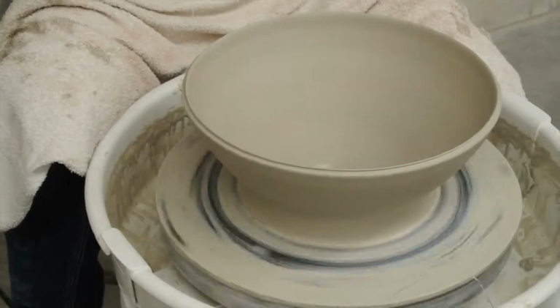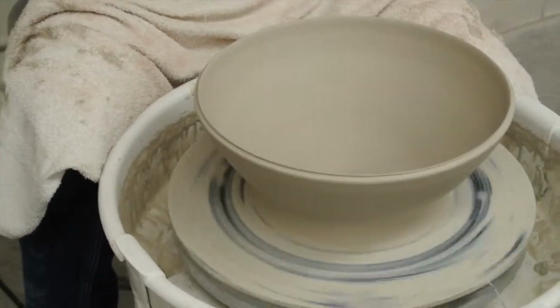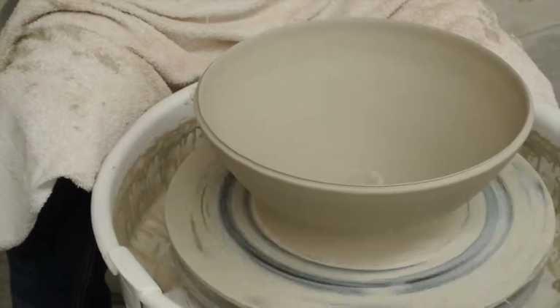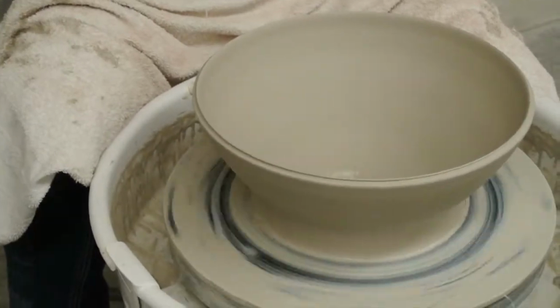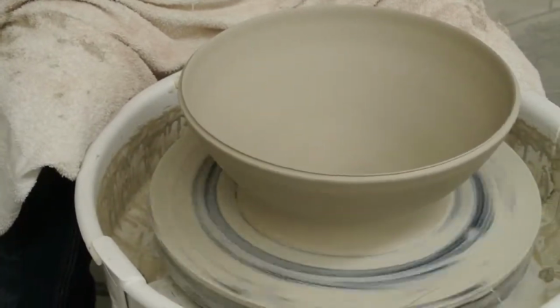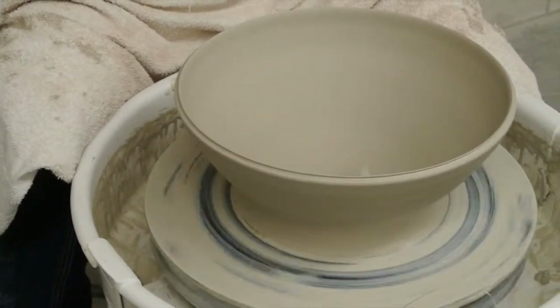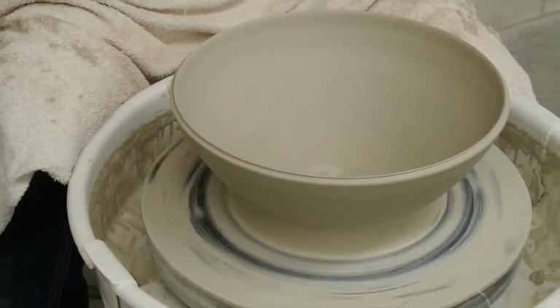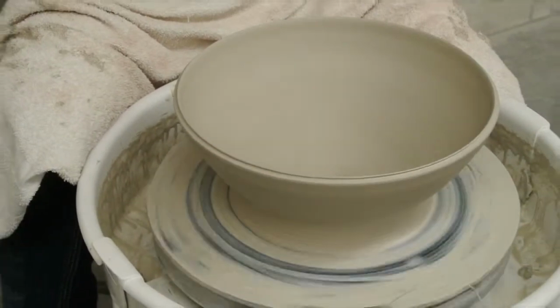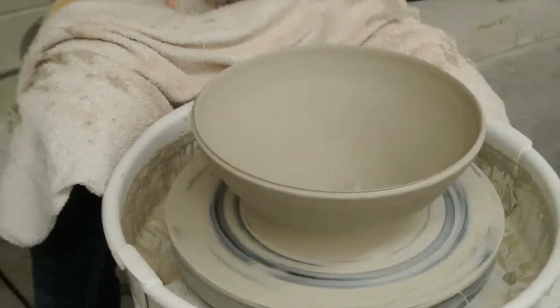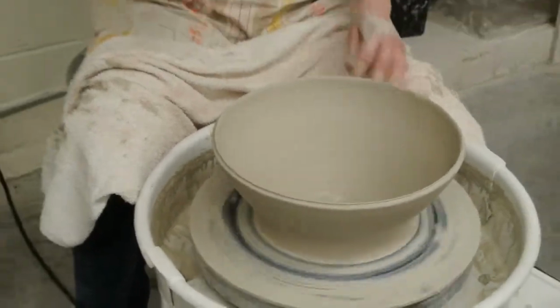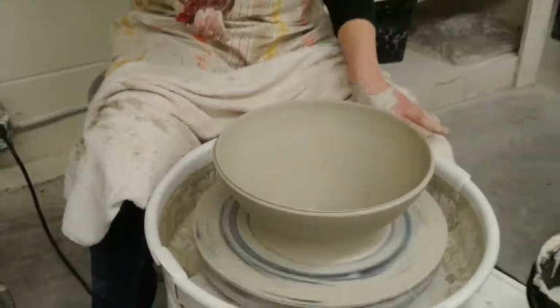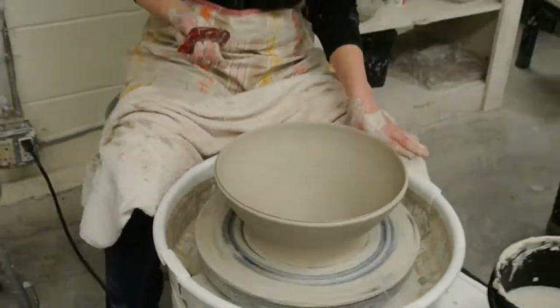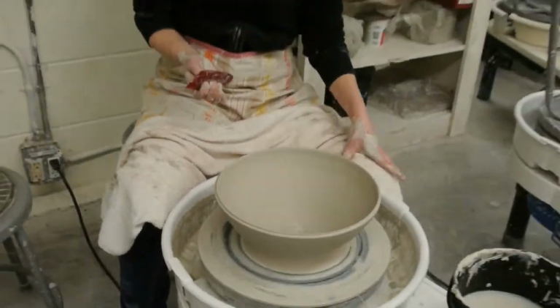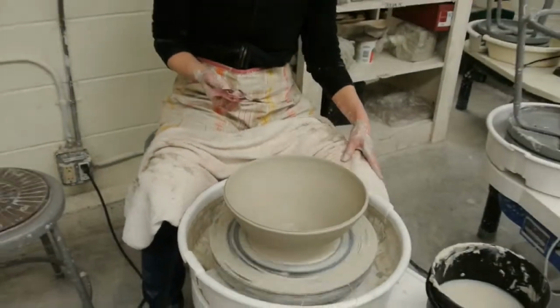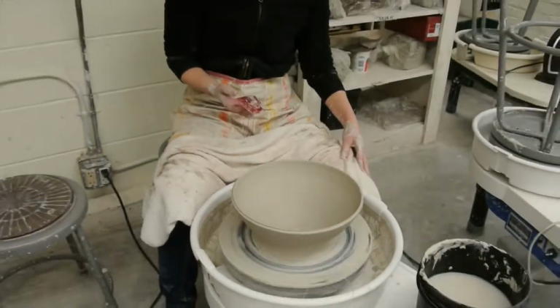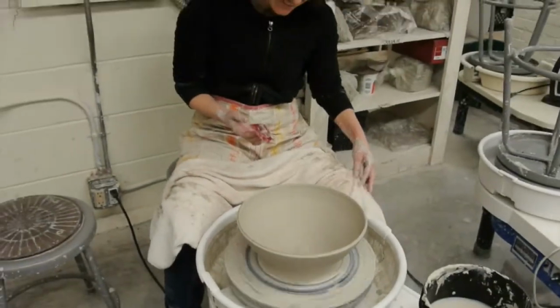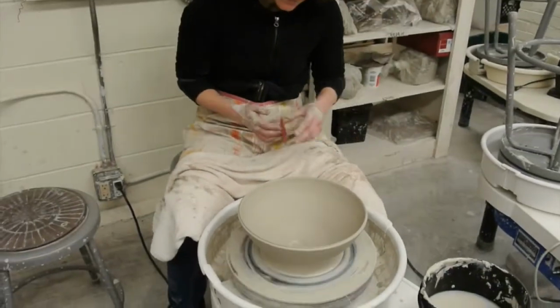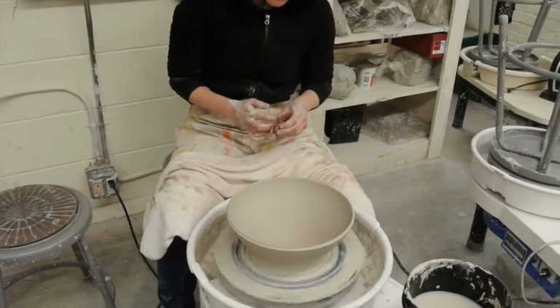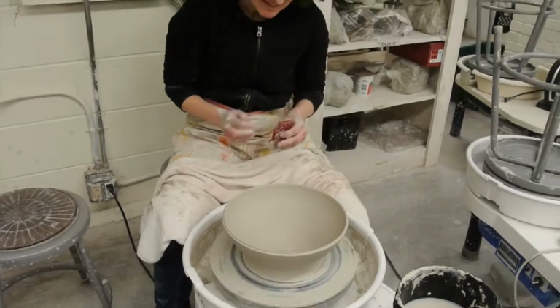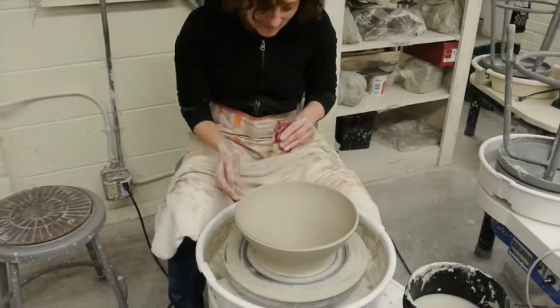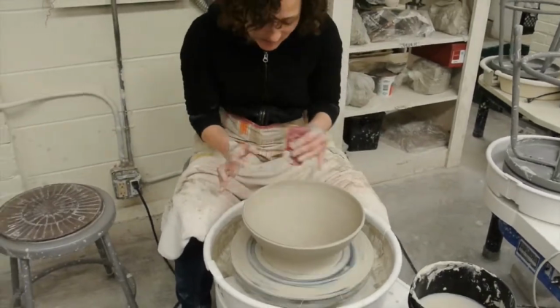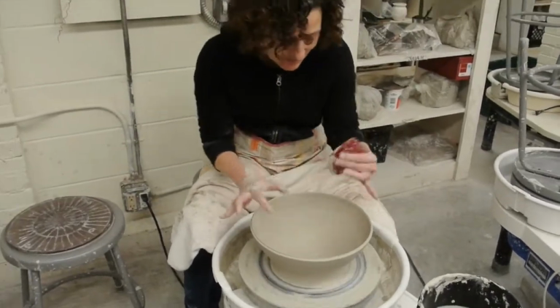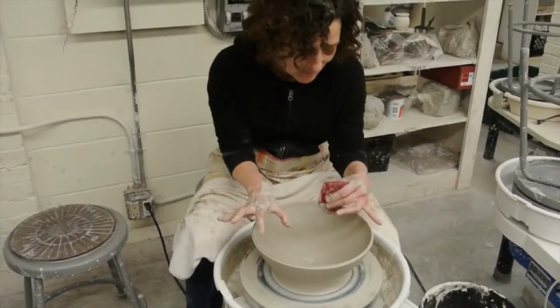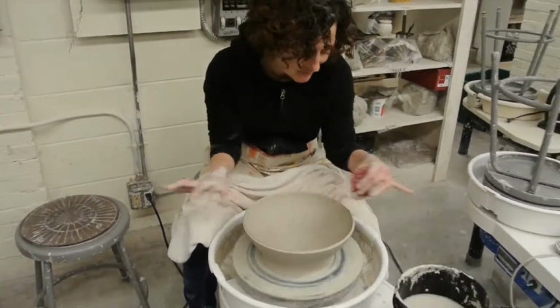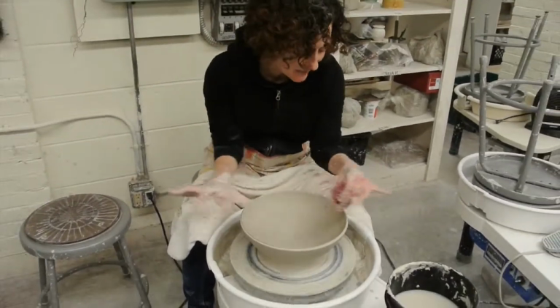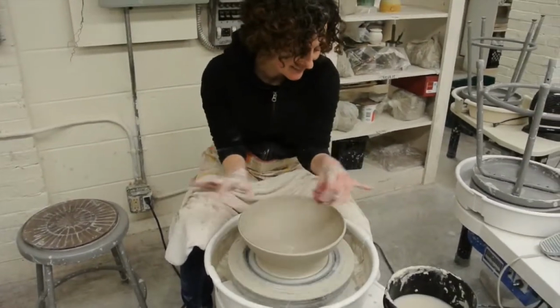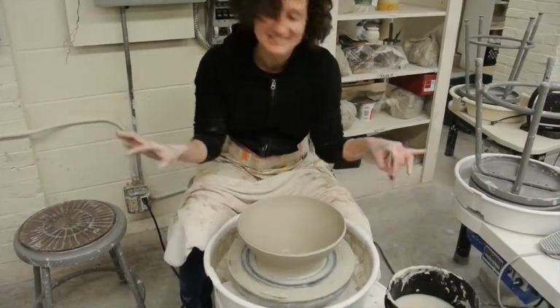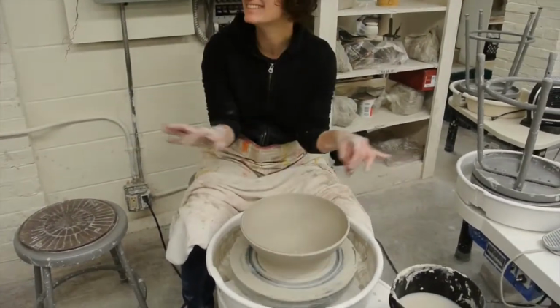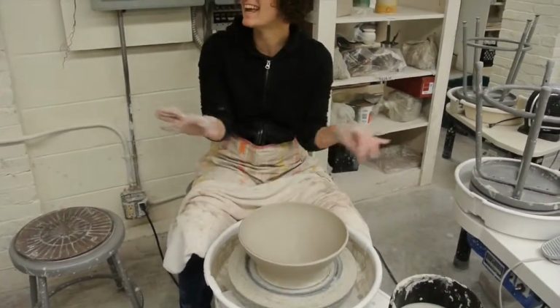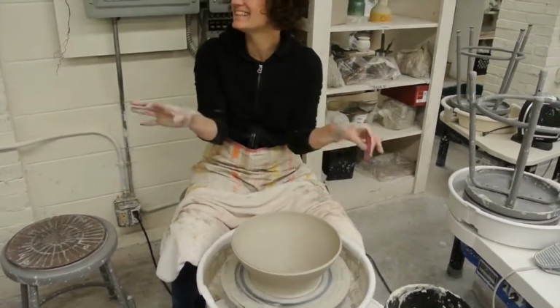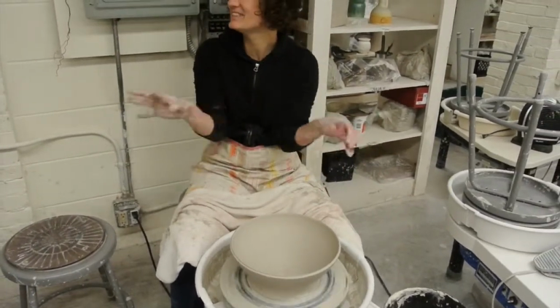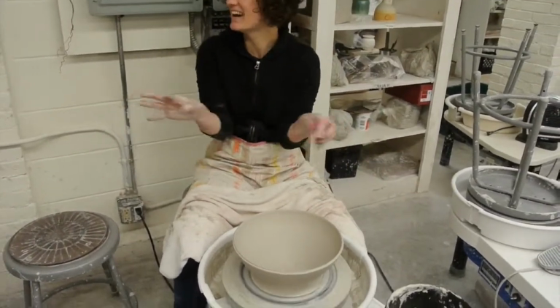Yeah, it's a nice pierced bowl. What's a pierced bowl? We have to put a big rim on it because the cantilever is out.